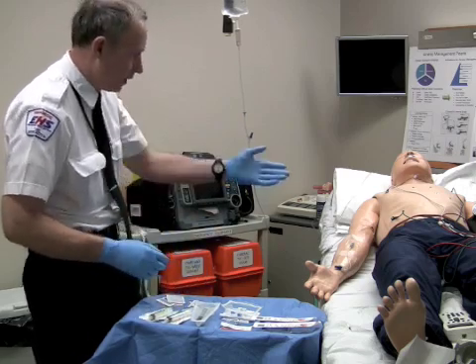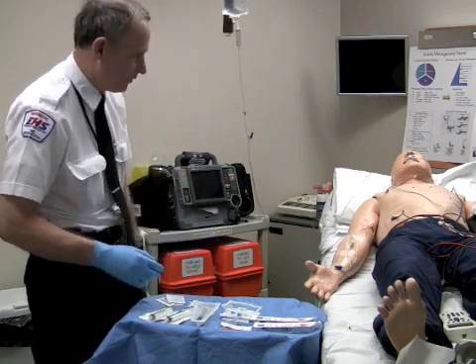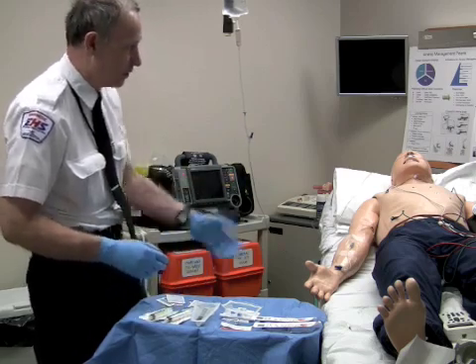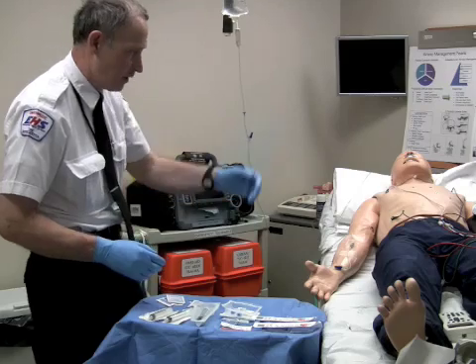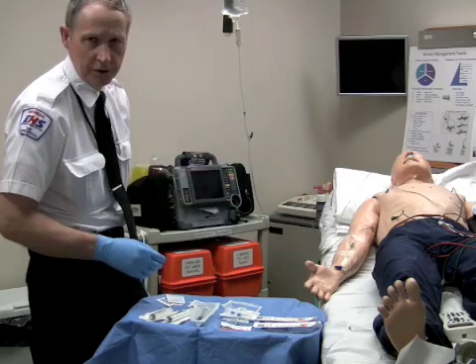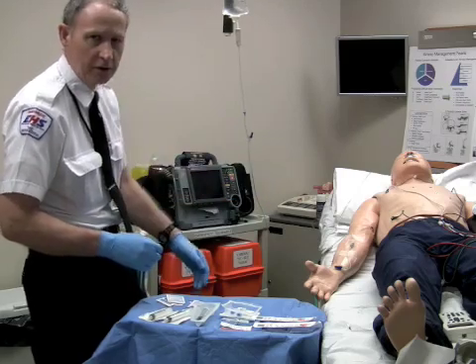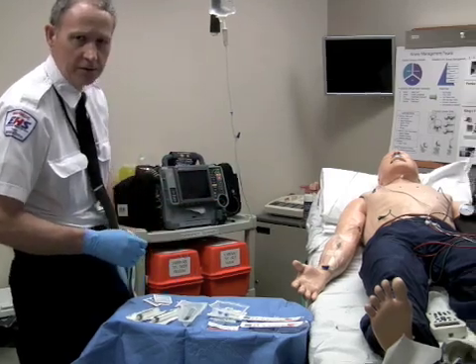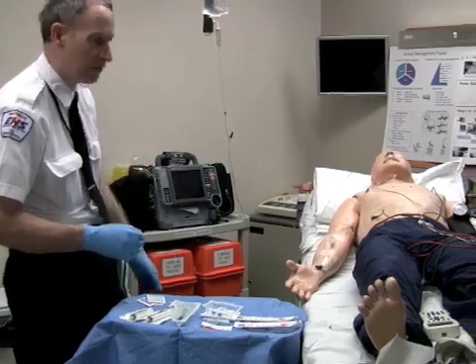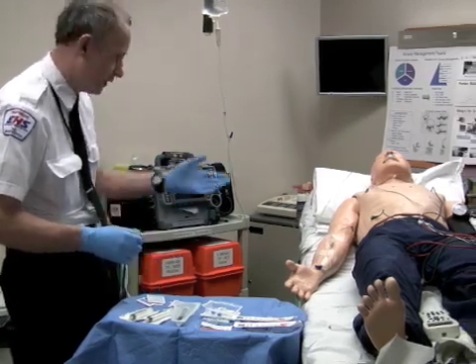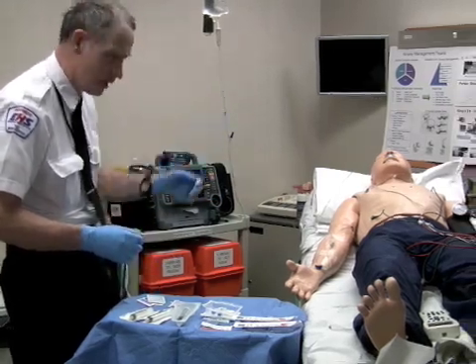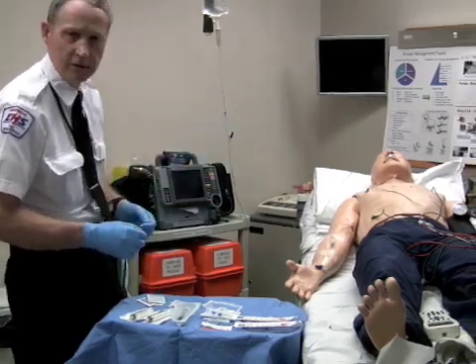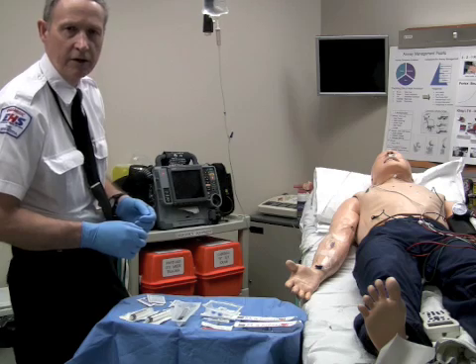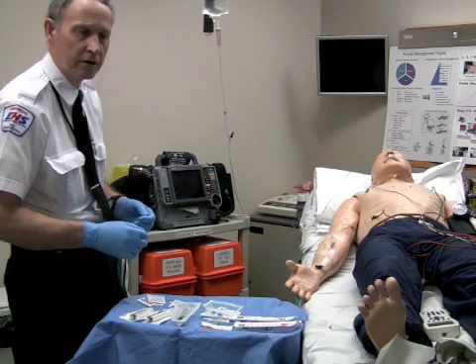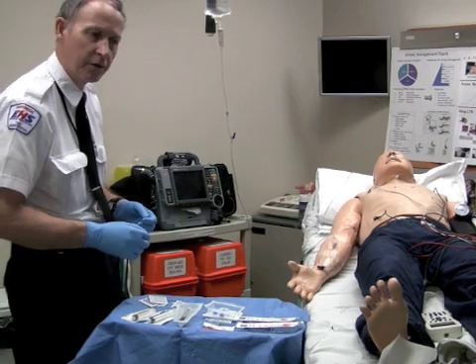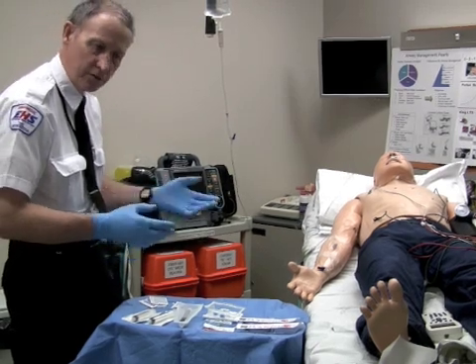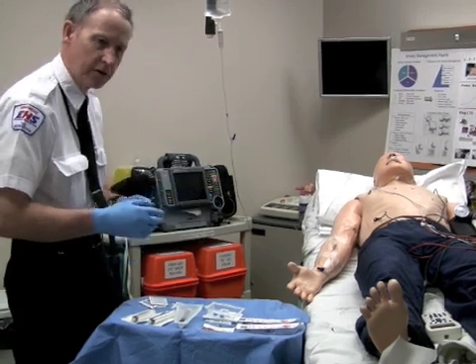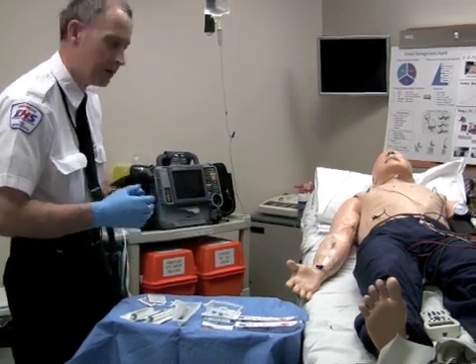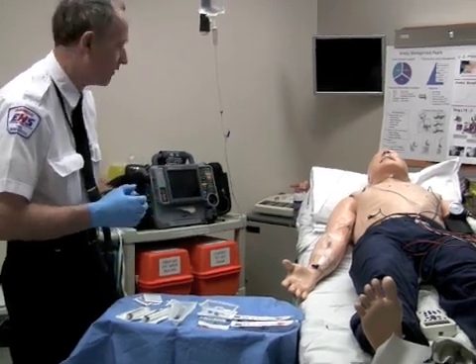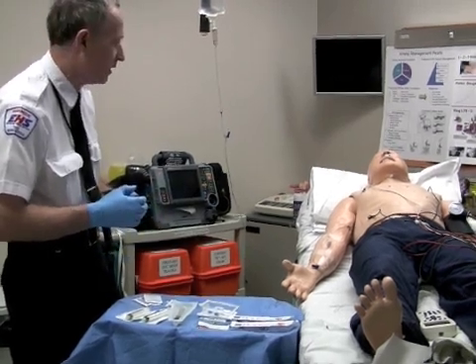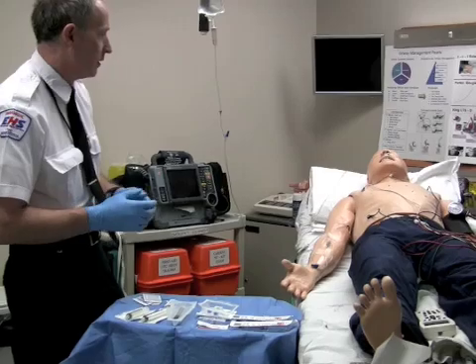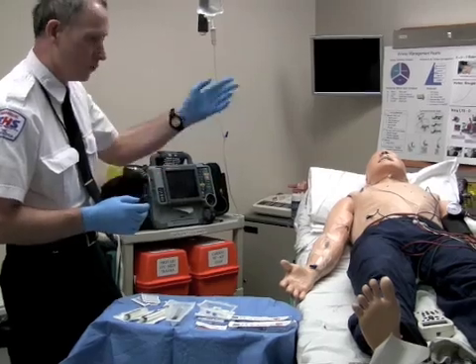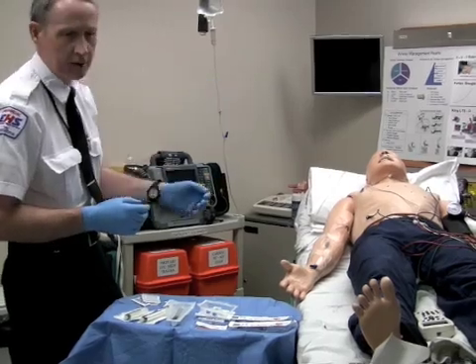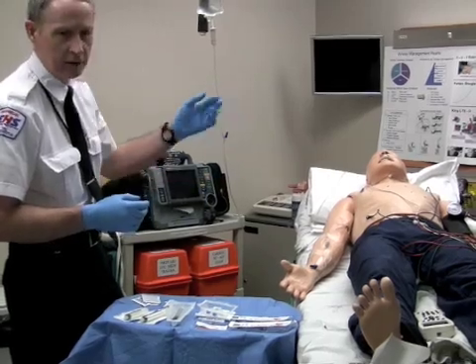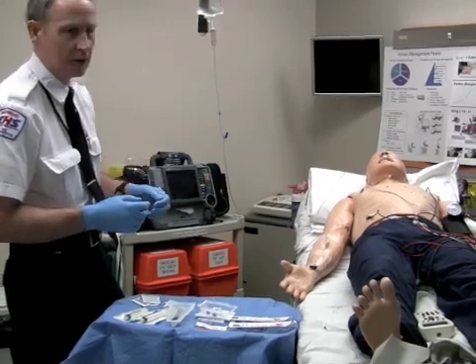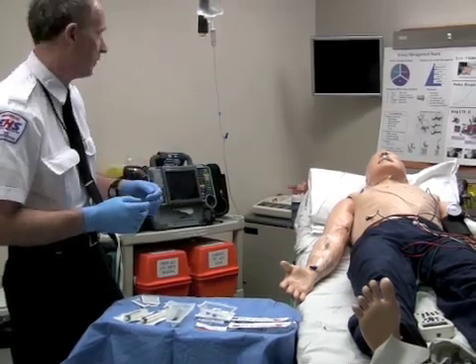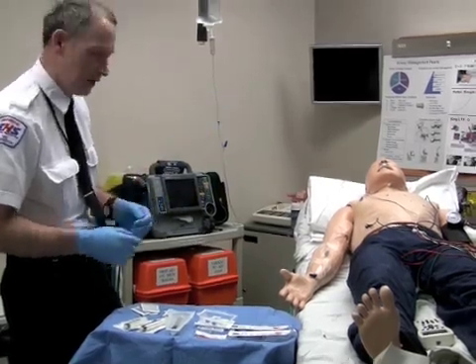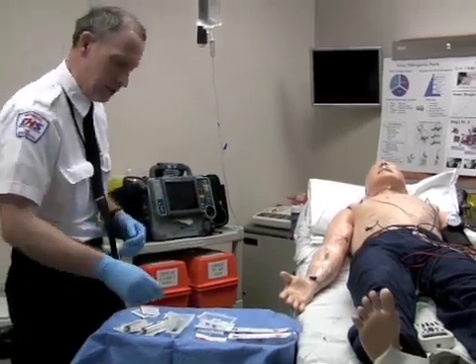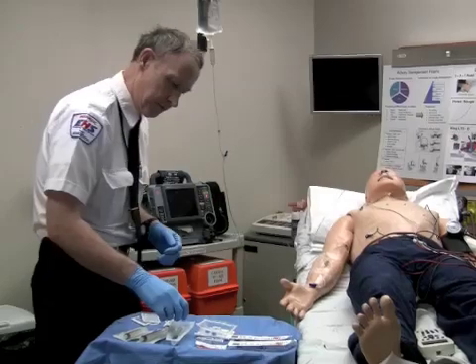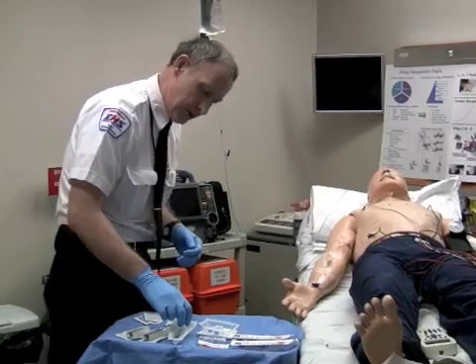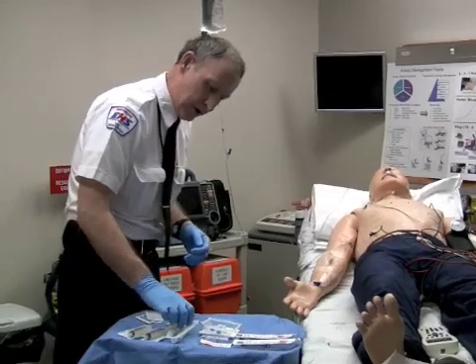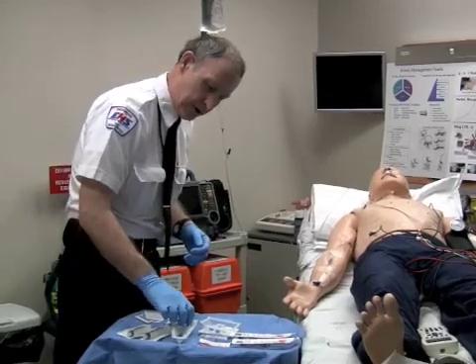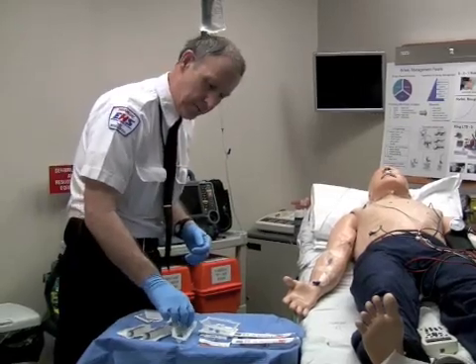We have our subject here presenting with tachycardia of 160 and is indicated for the use of adenosine. Awake, not too hypotensive. And we will begin first by setting the thing up.